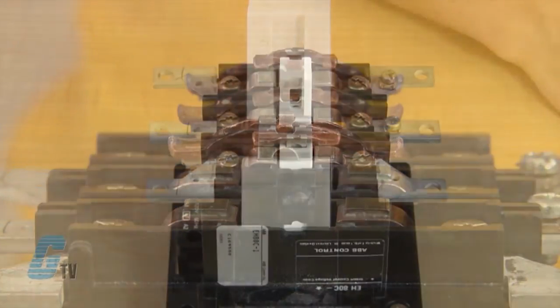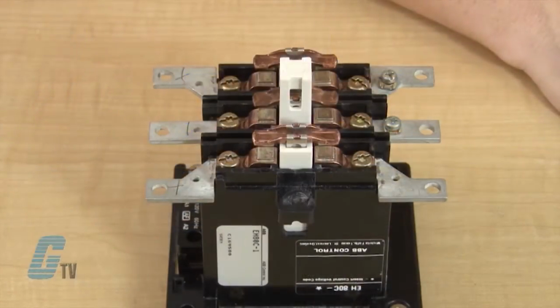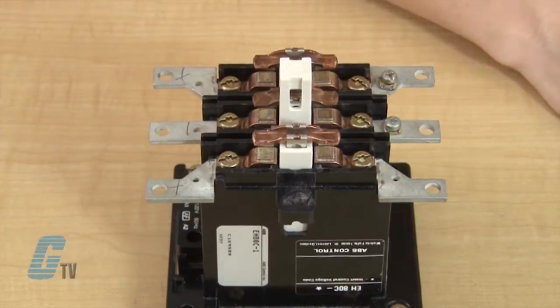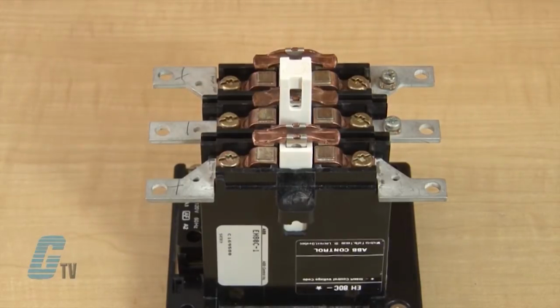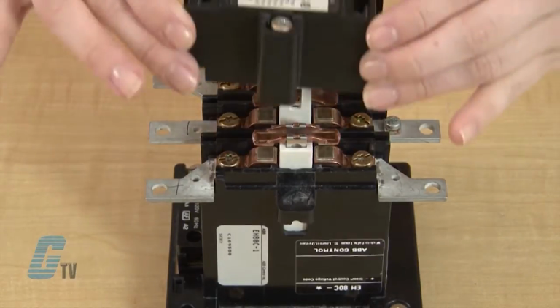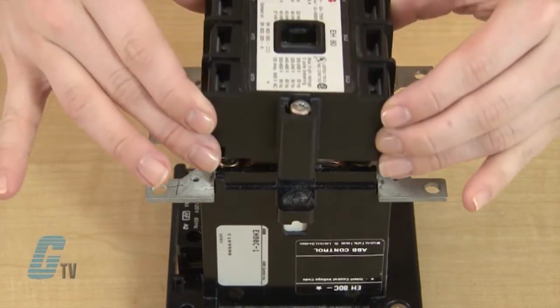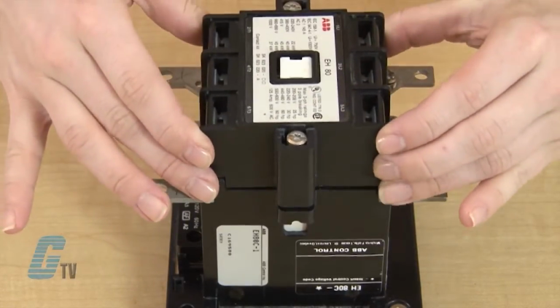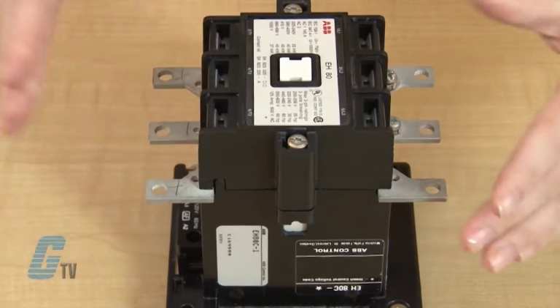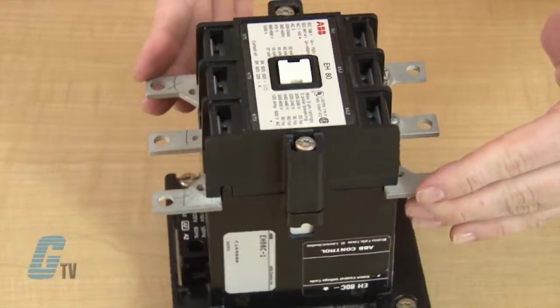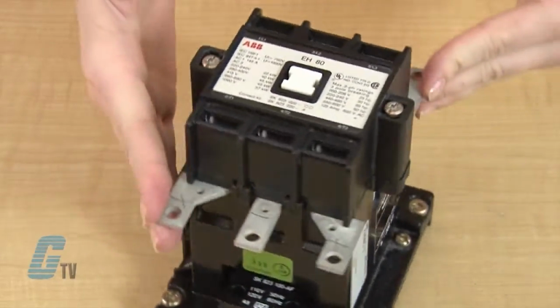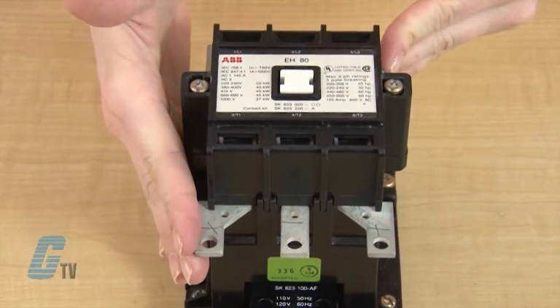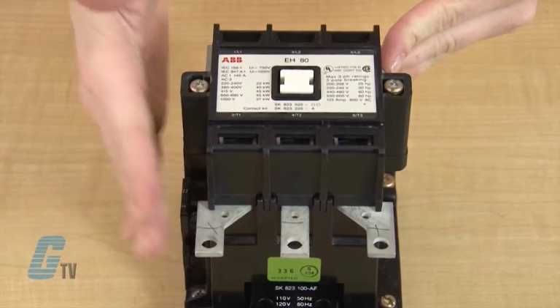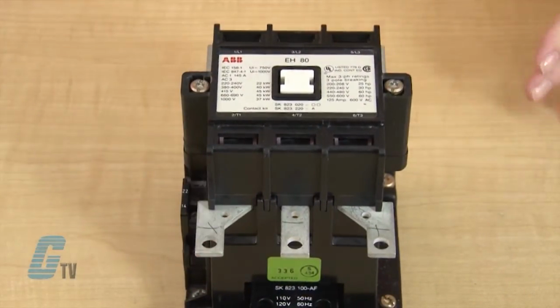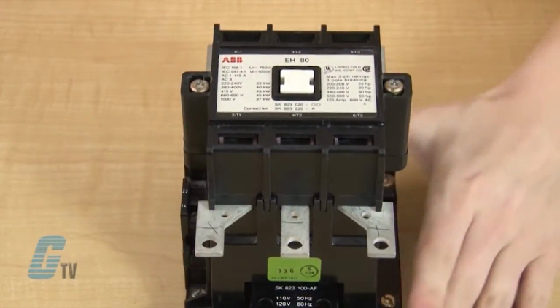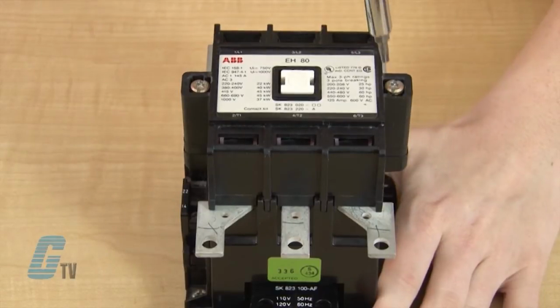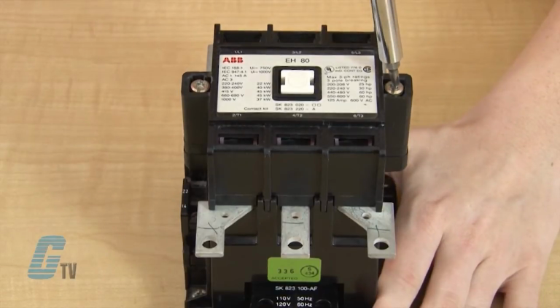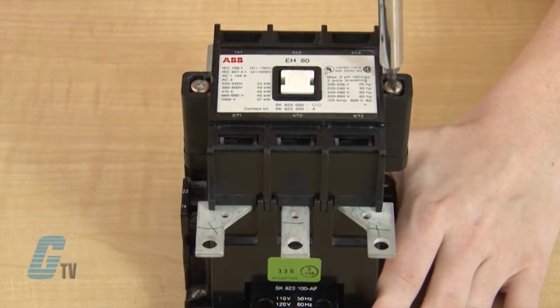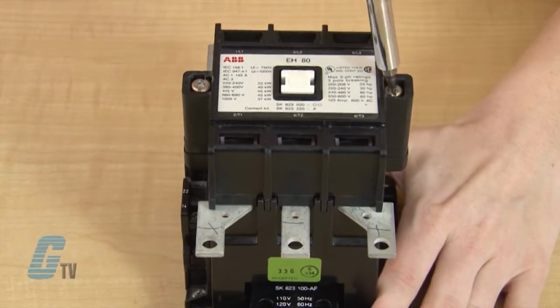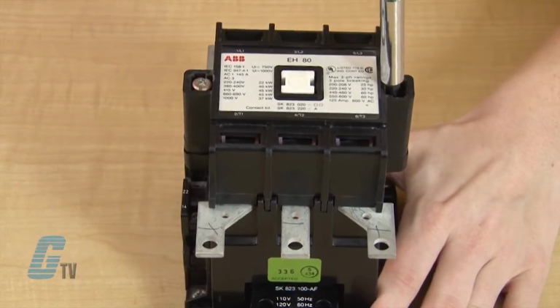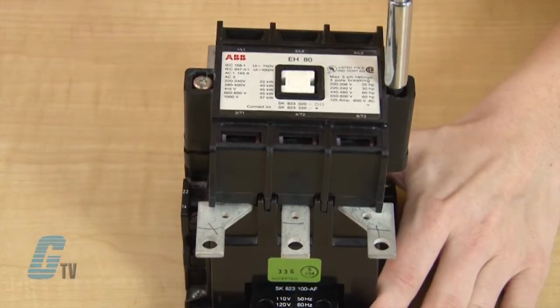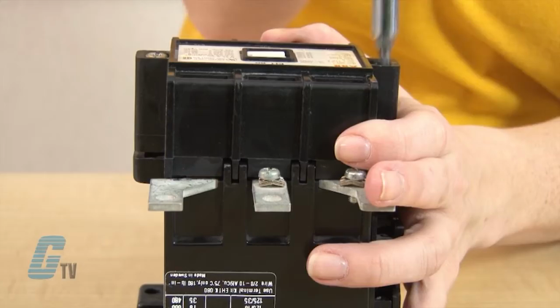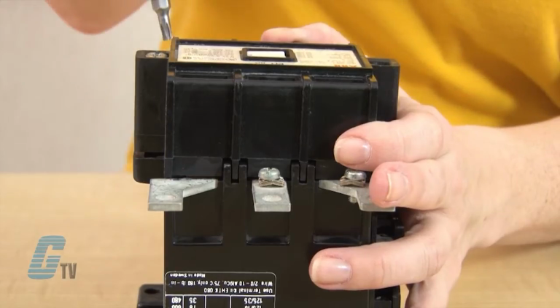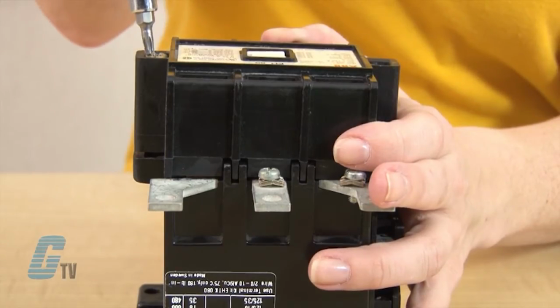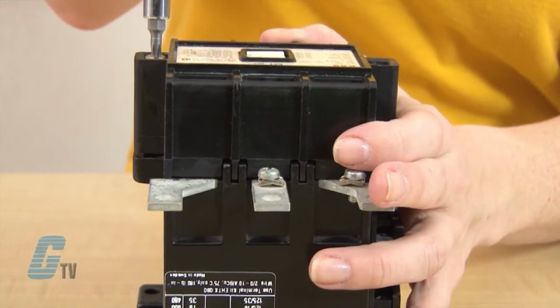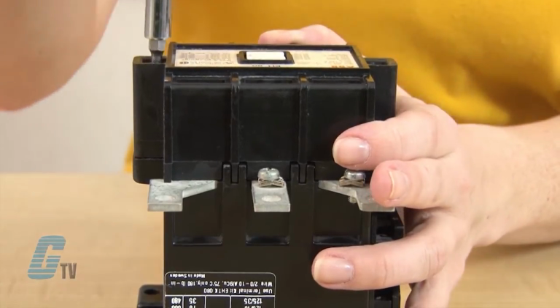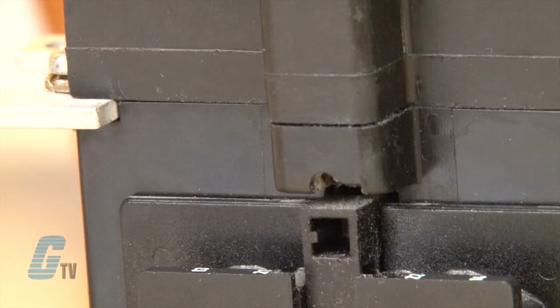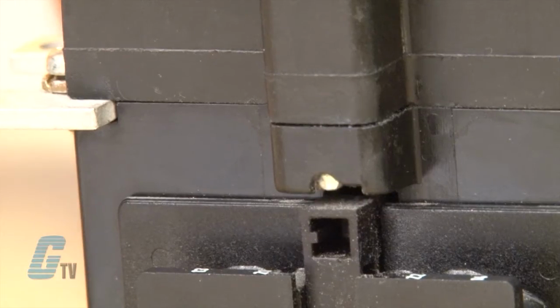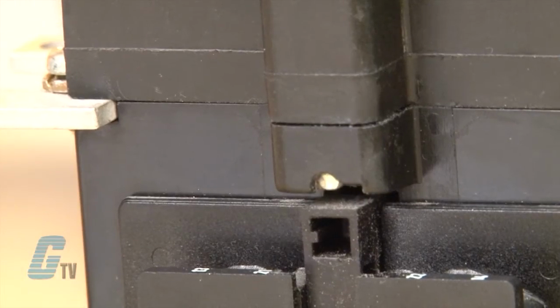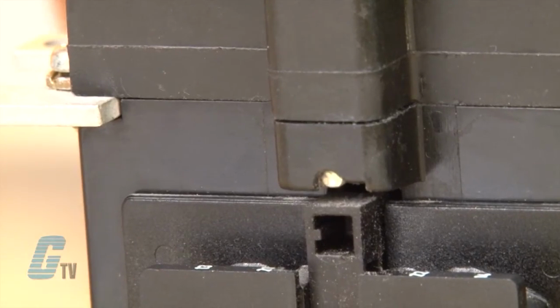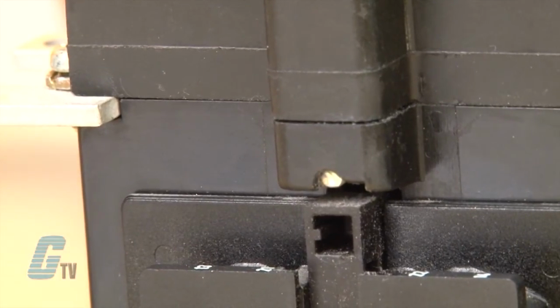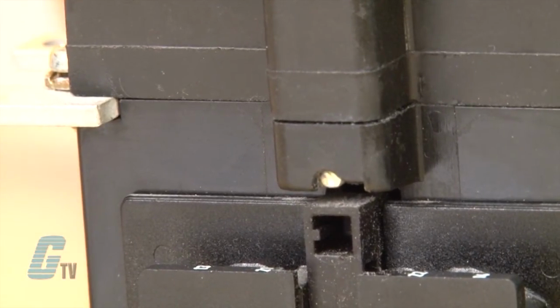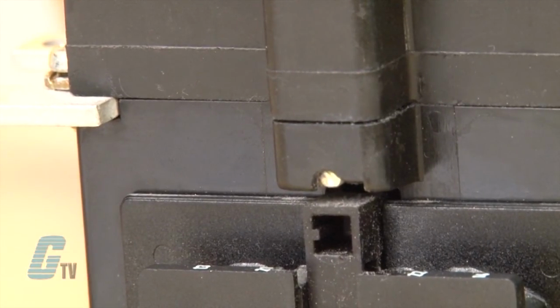Now that my contacts have been replaced, I can place the arc shoe cover back on and use the Torx screwdriver to push down on the screw and turn it 90 degrees clockwise so that the bottom of the cover hooks onto the contactor's base.